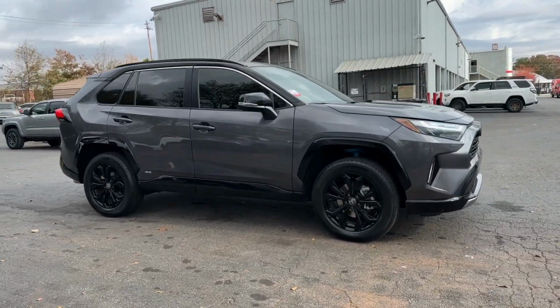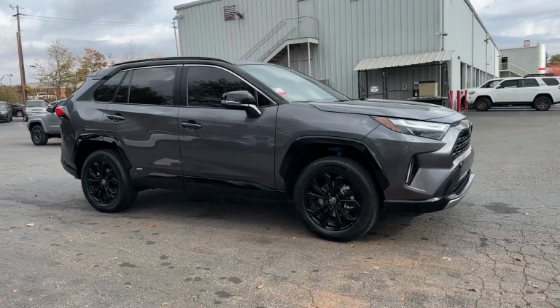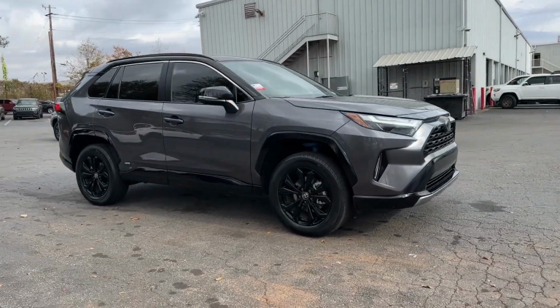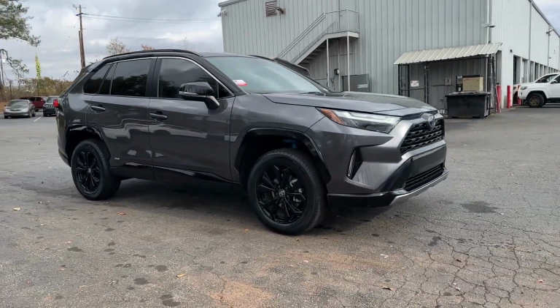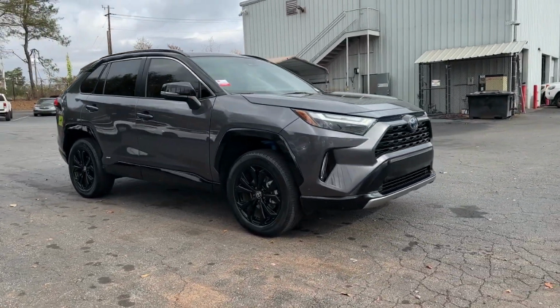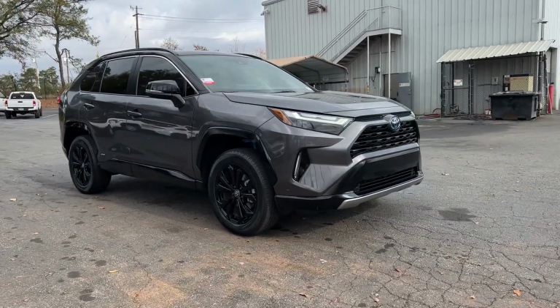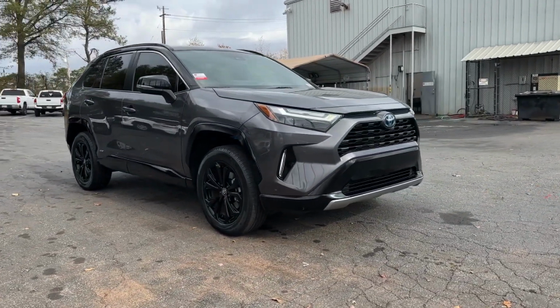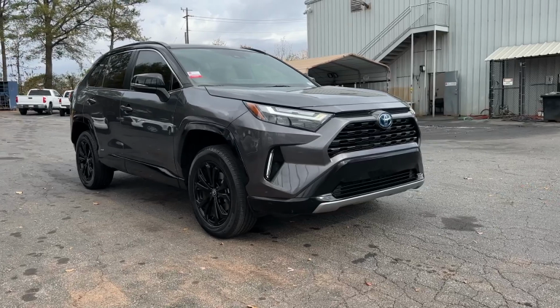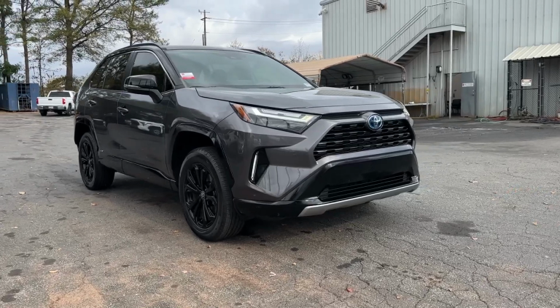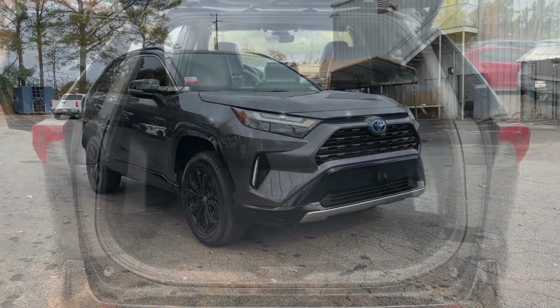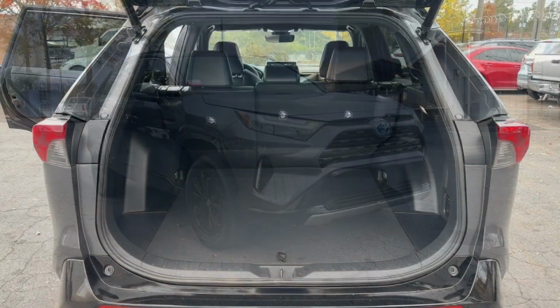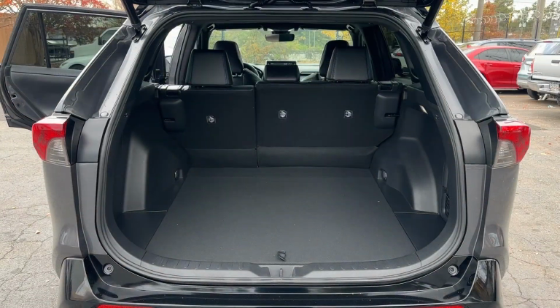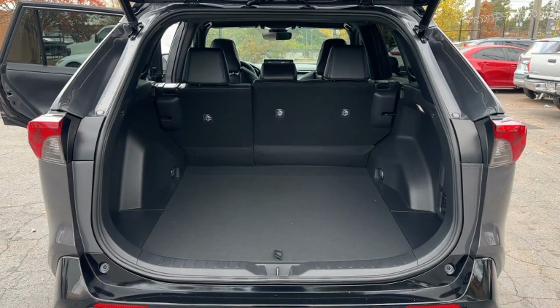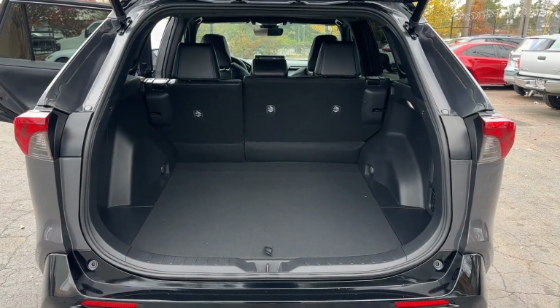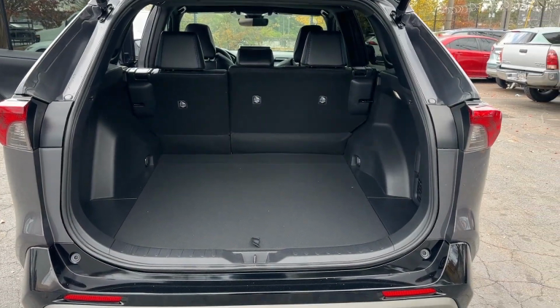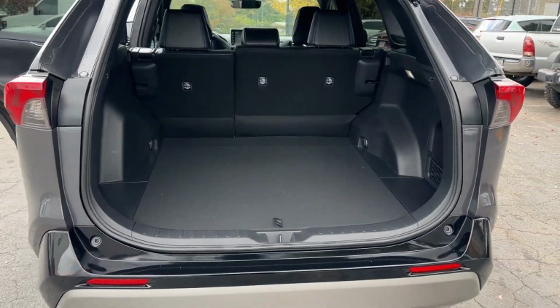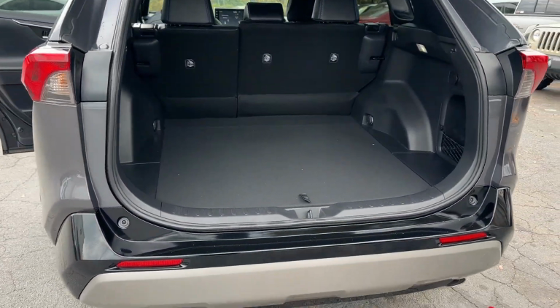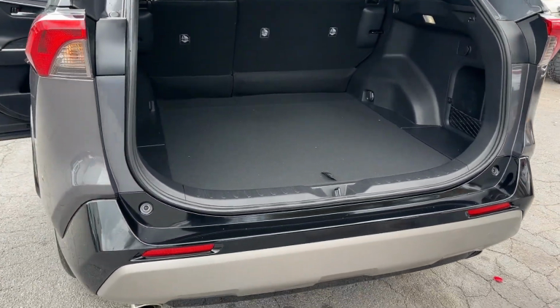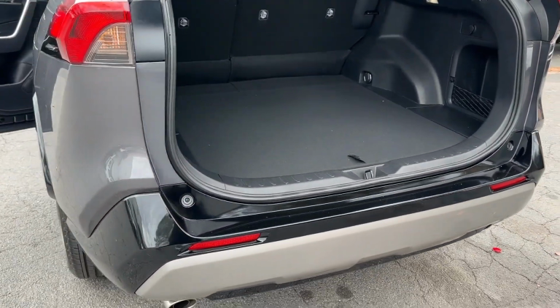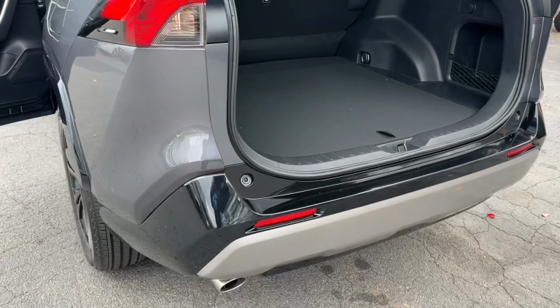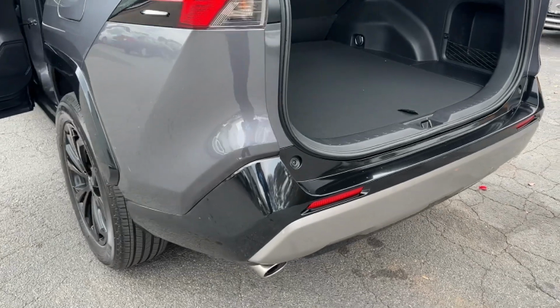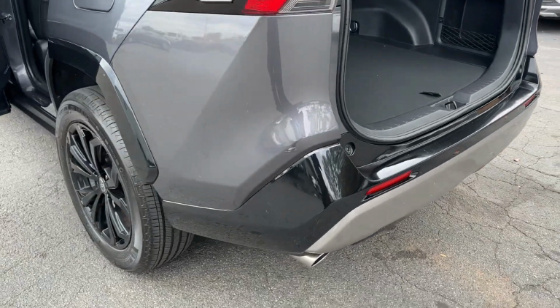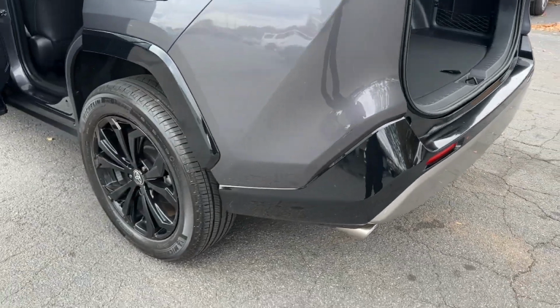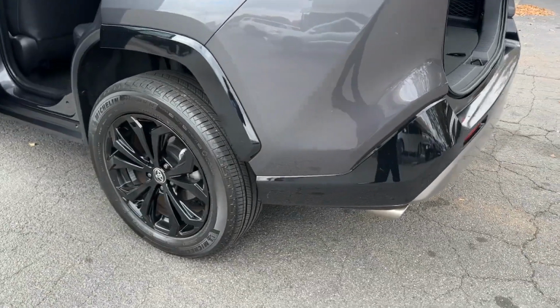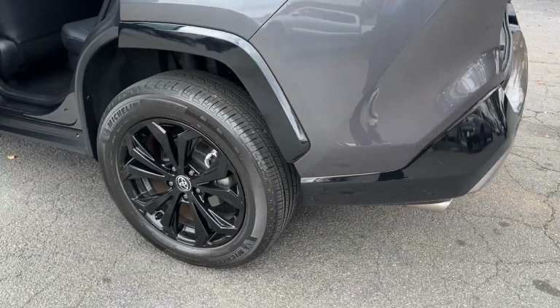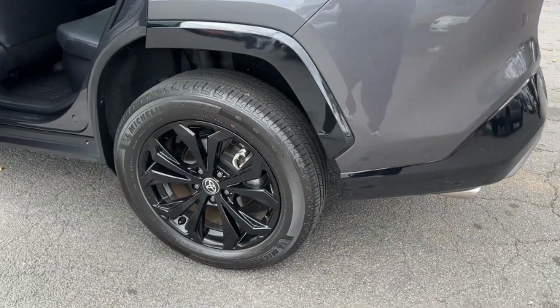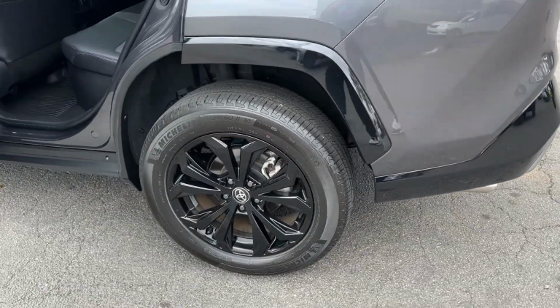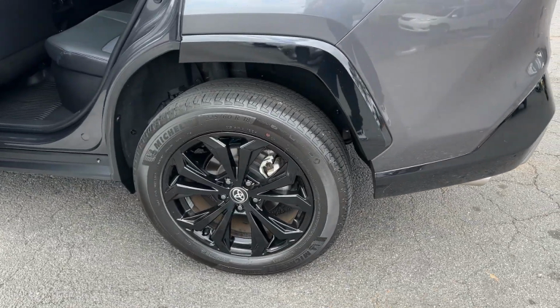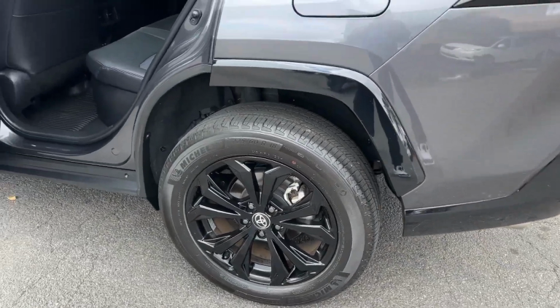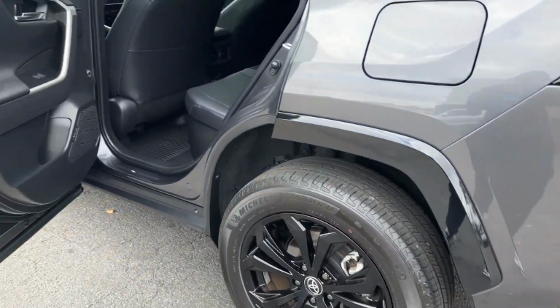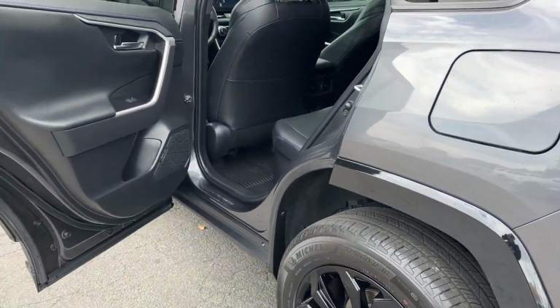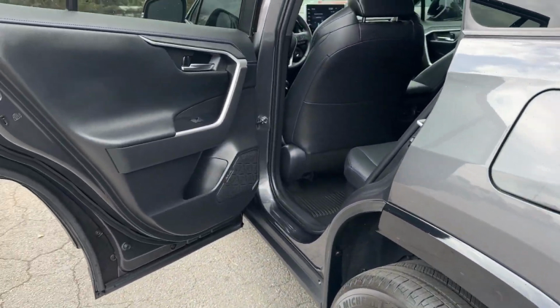Apple CarPlay and/or Android Auto, Pre-Collision System, Keyless Entry, Moonroof, Power Lift Gate, Backup Camera, Heated Mirrors, Satellite Radio, Fog Lamps, Lane Keeping Assist.